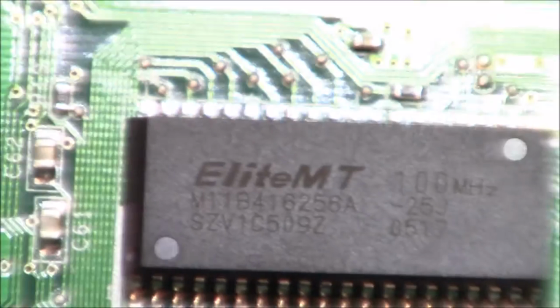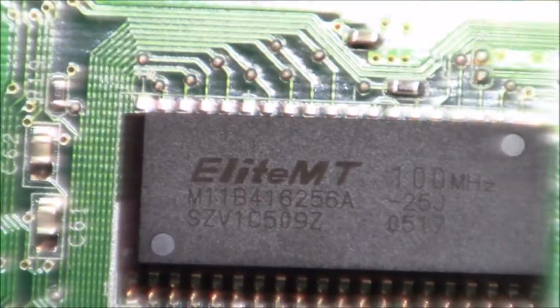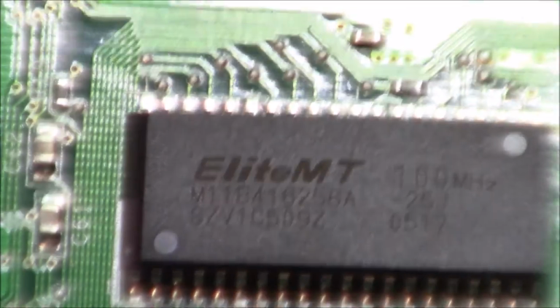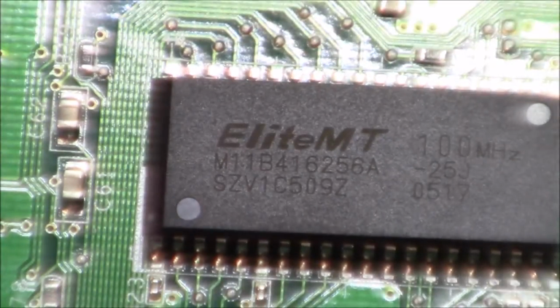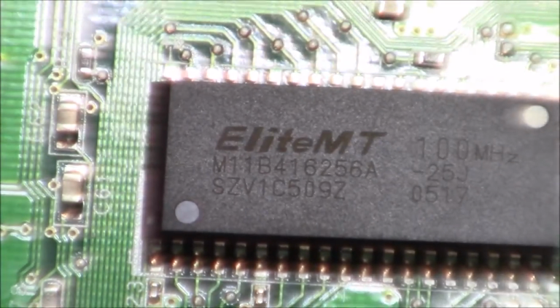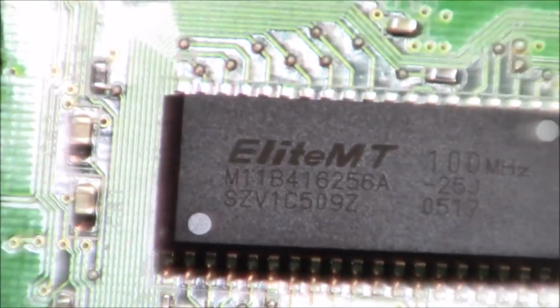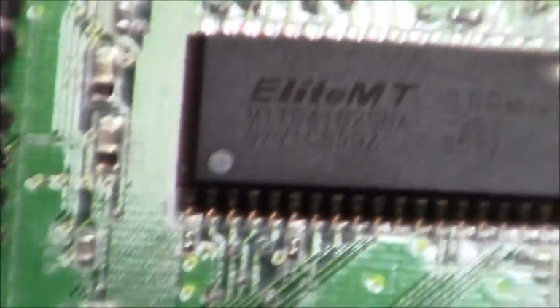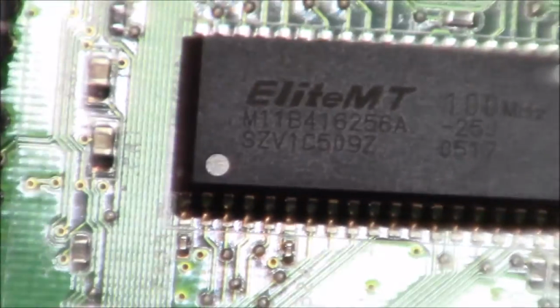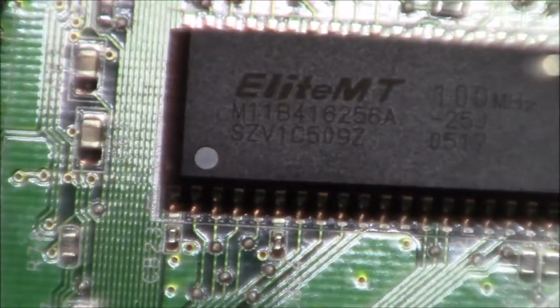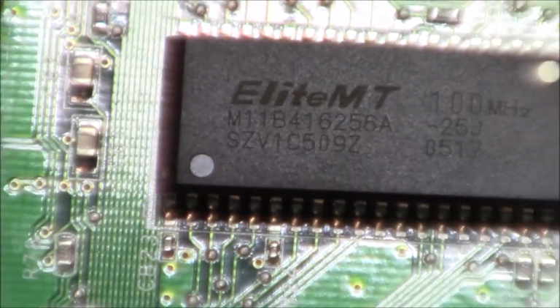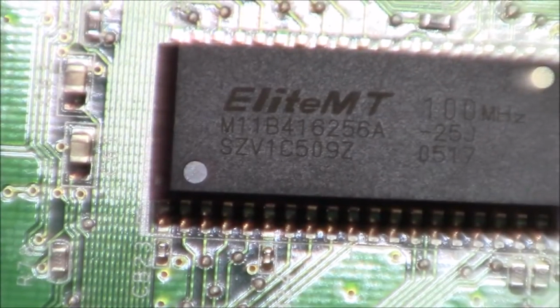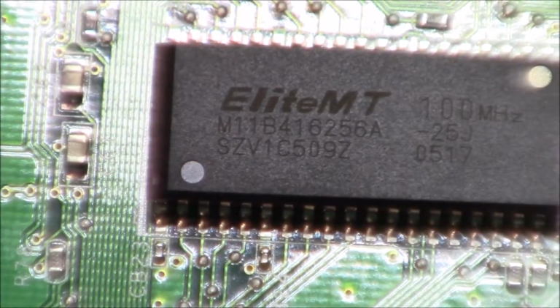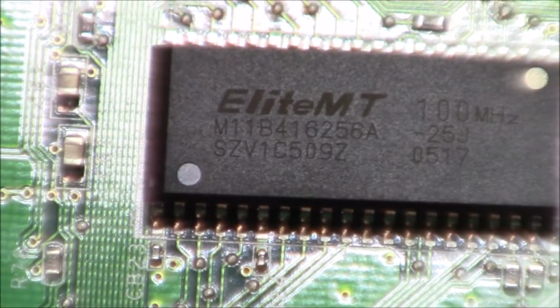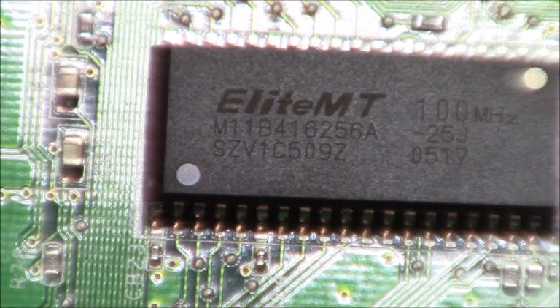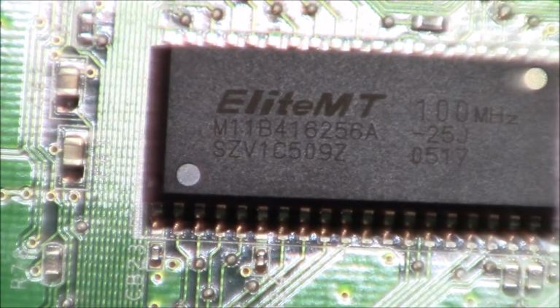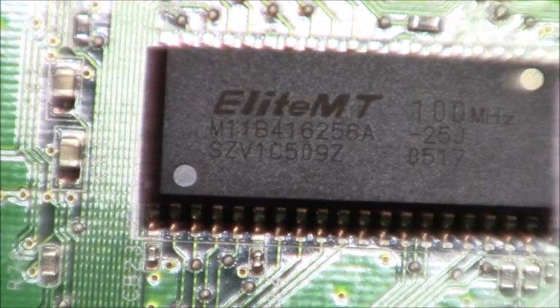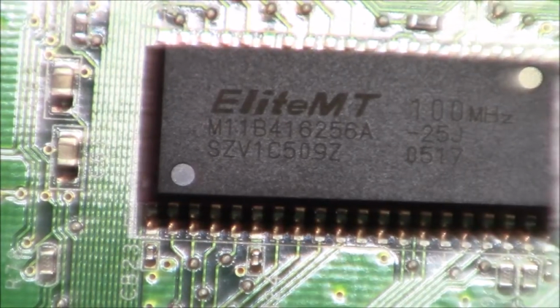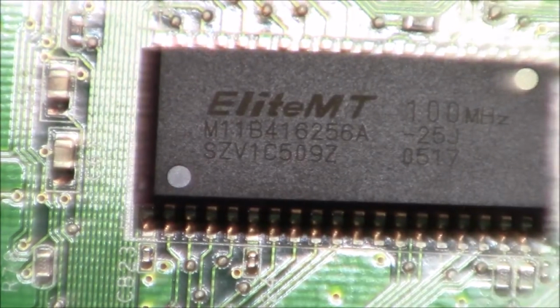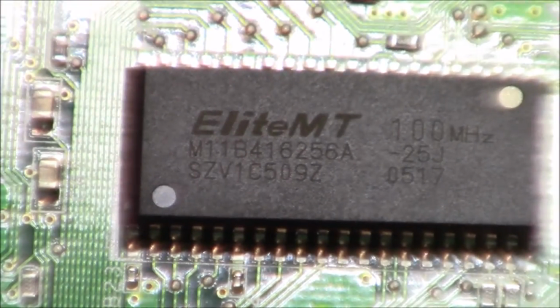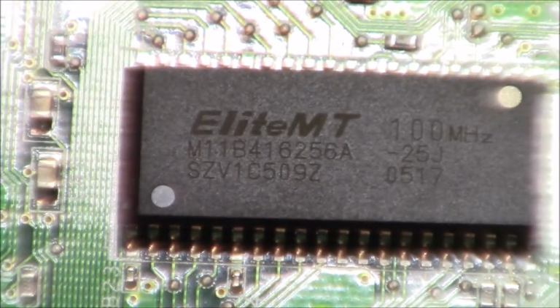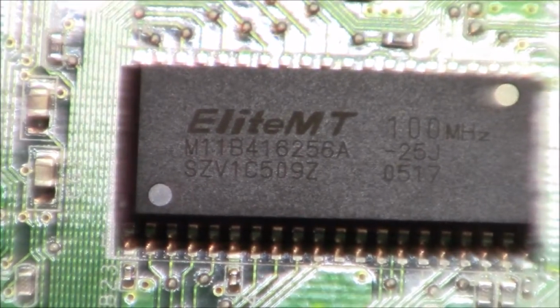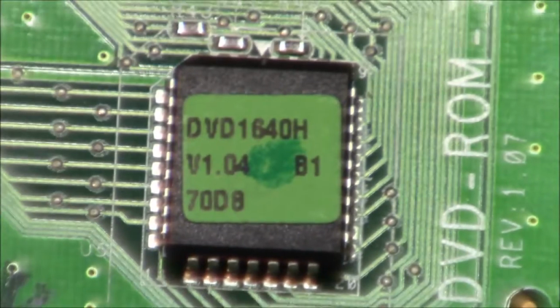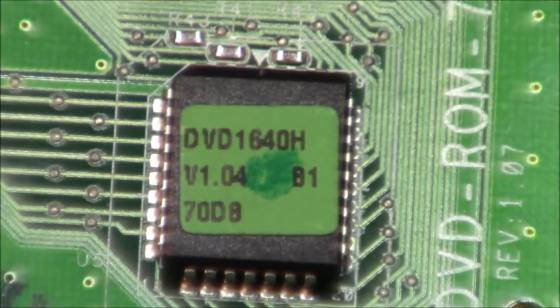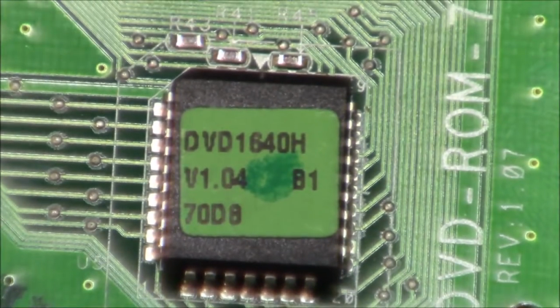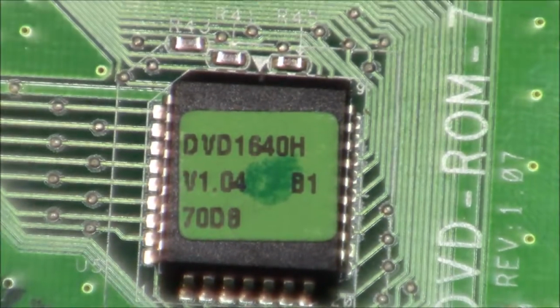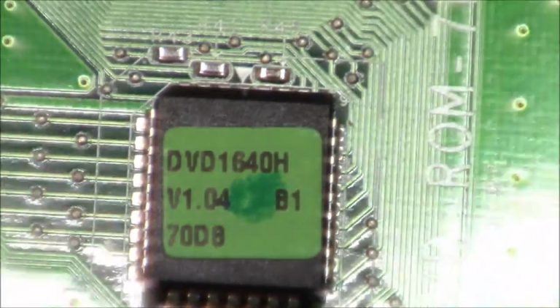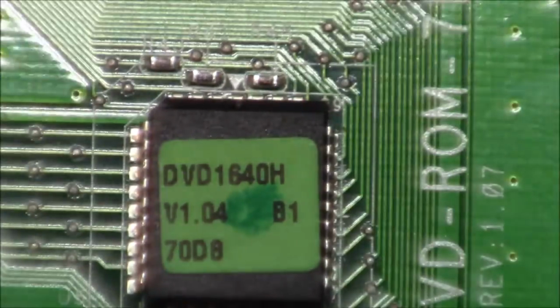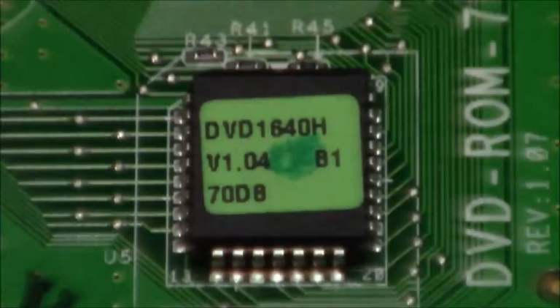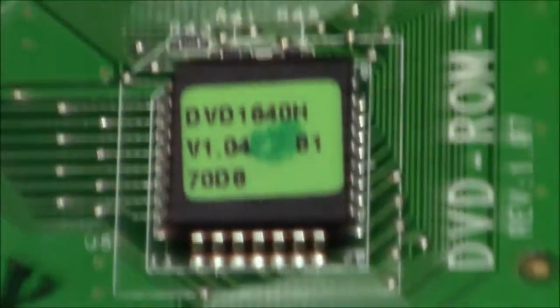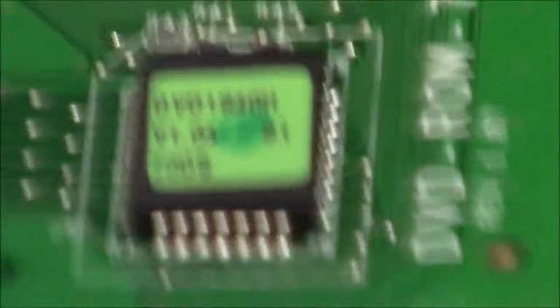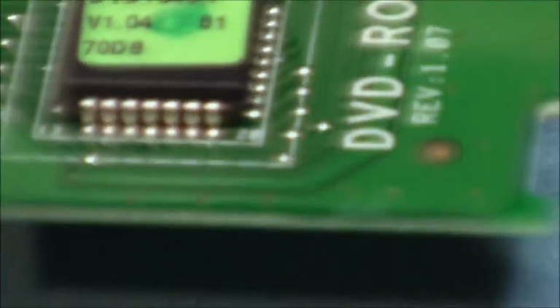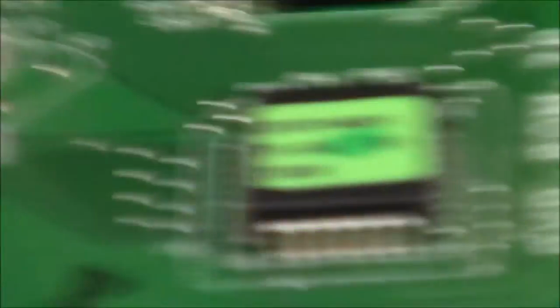We've got another chip here. This one's an Elite MT brand, and as you can see, it's clocked at 100 MHz. This is our specialized chip here, which most likely does all the reading of the DVDs.